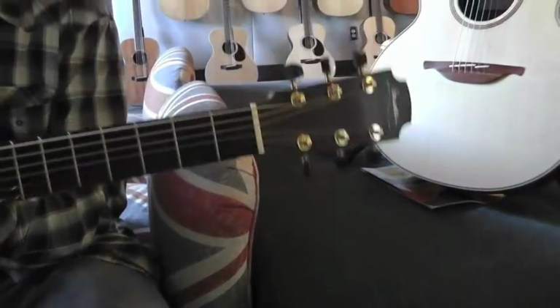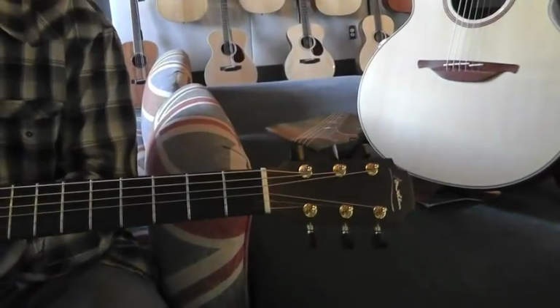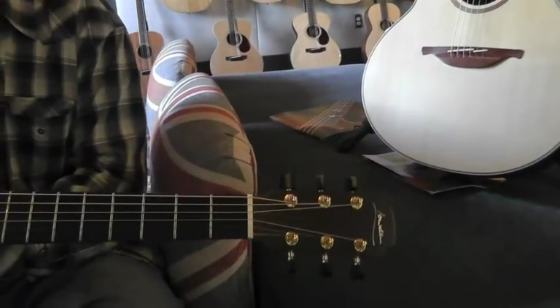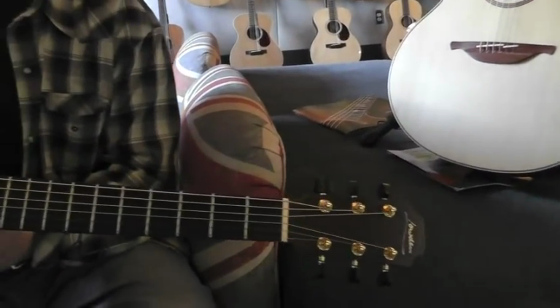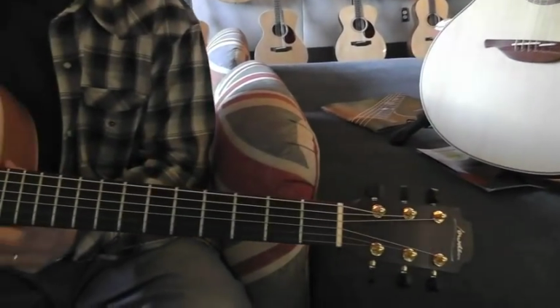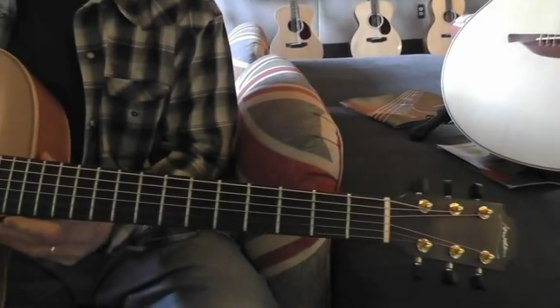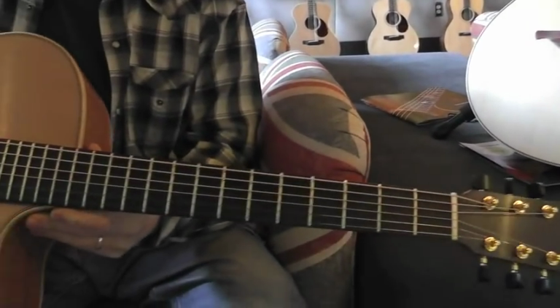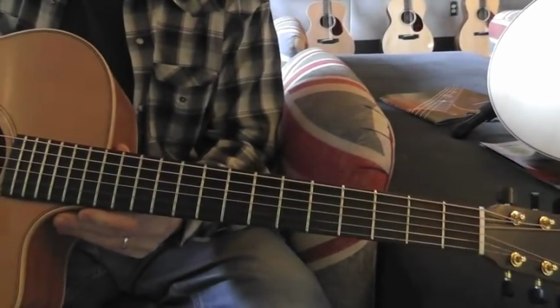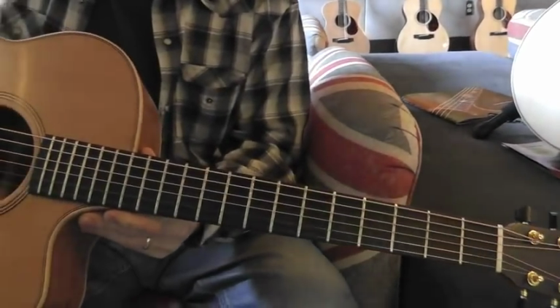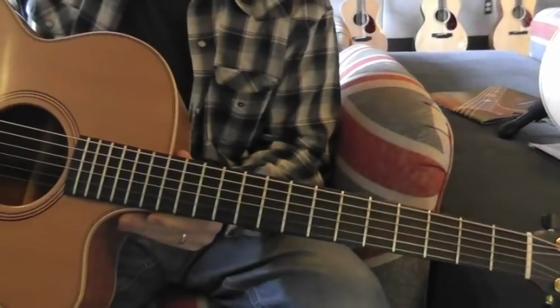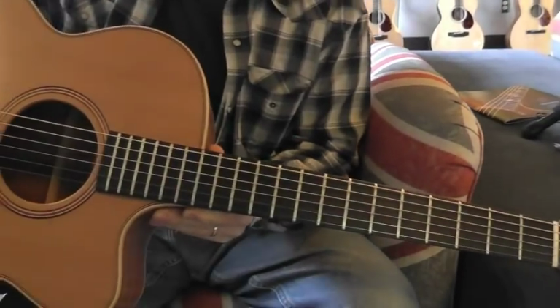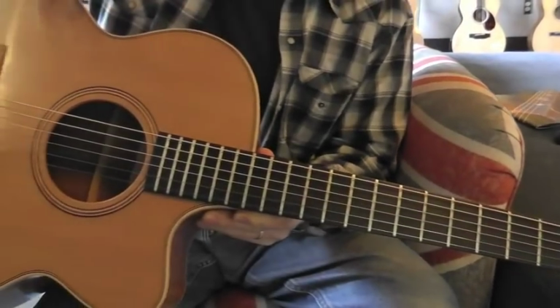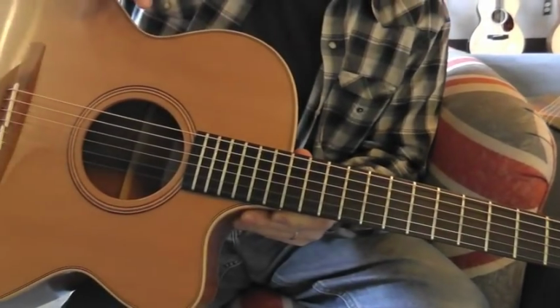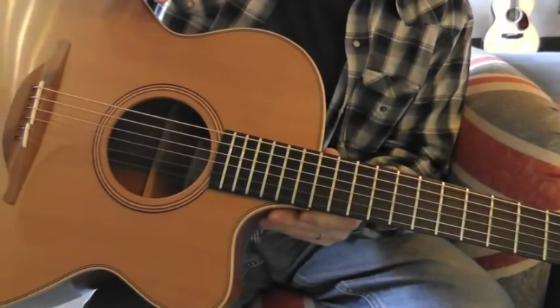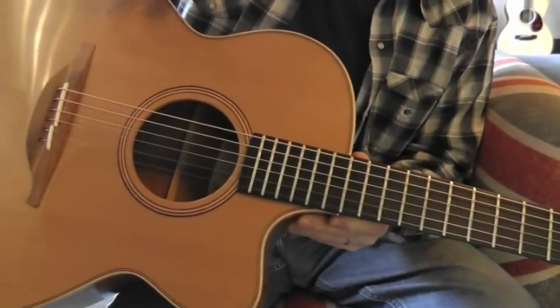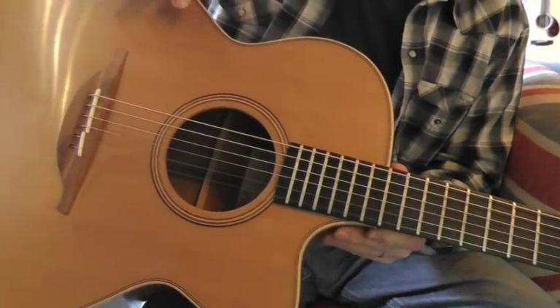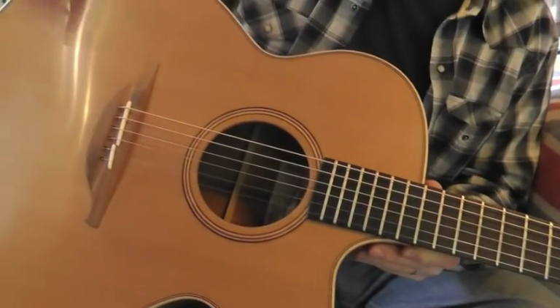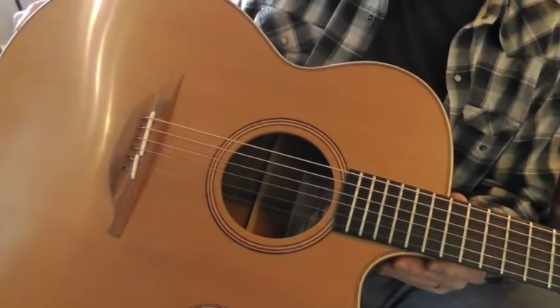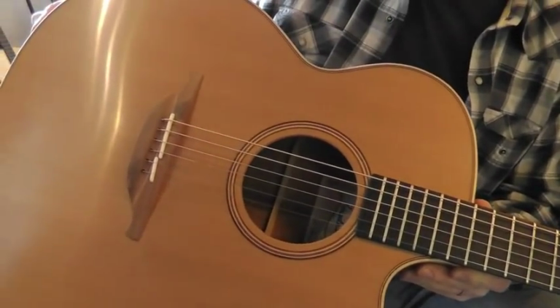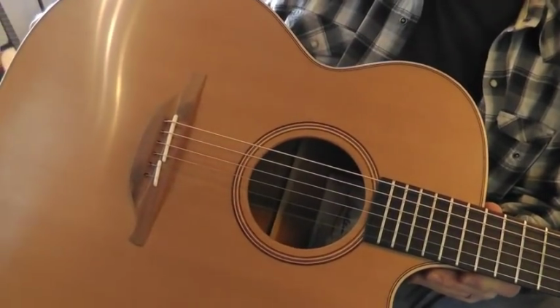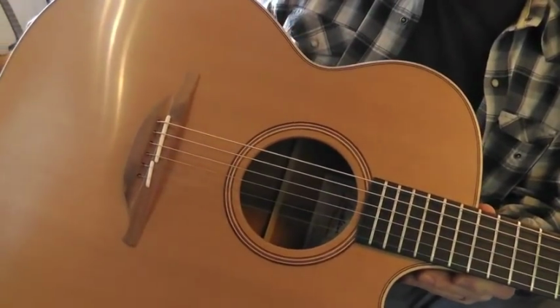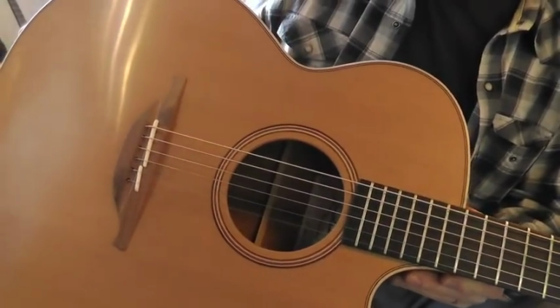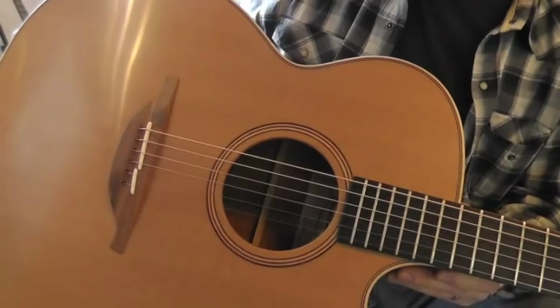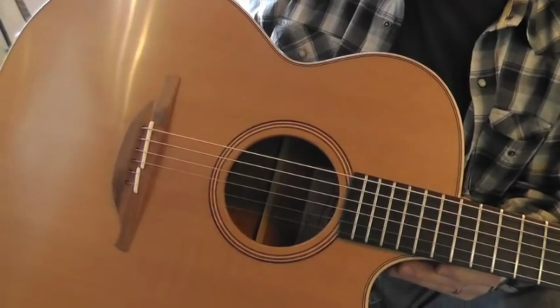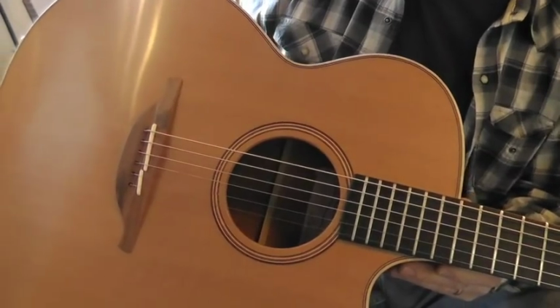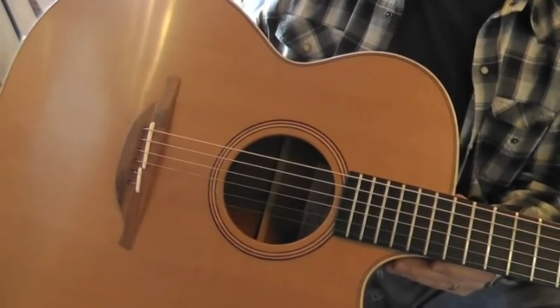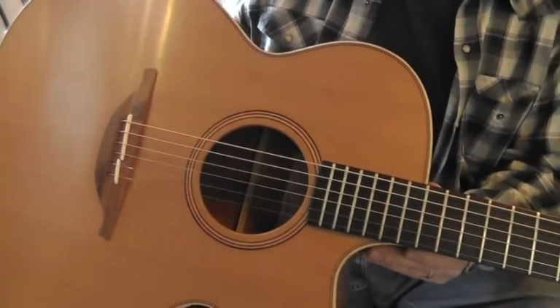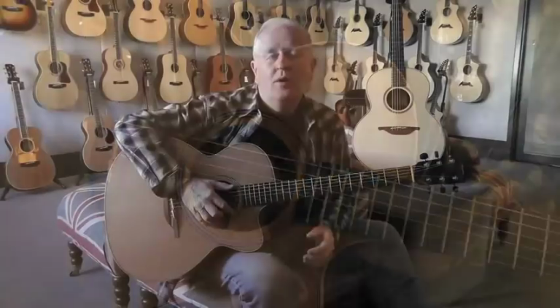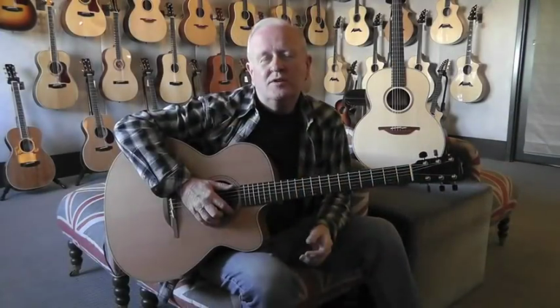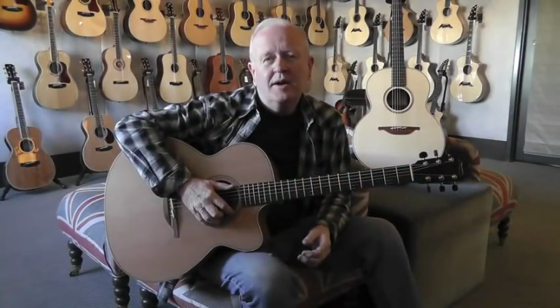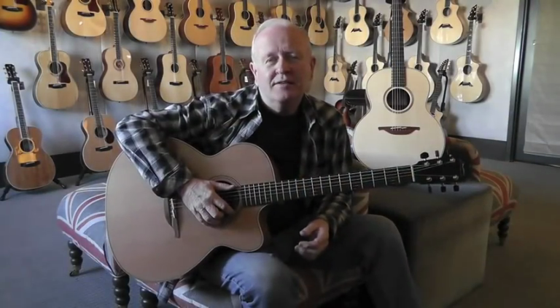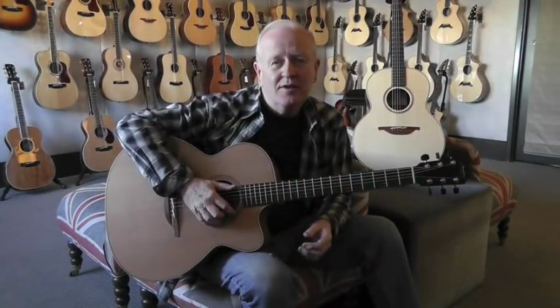Something also very, very unique about Loudon's guitars is that instead of having the traditional gloss finish, you'll notice they have a hand-rubbed satin finish.